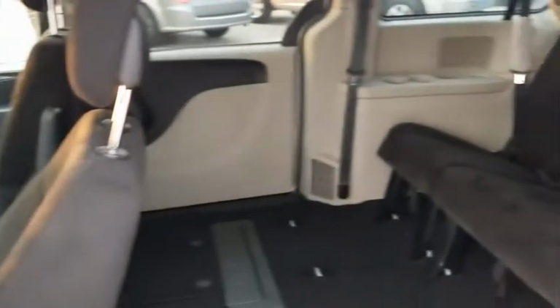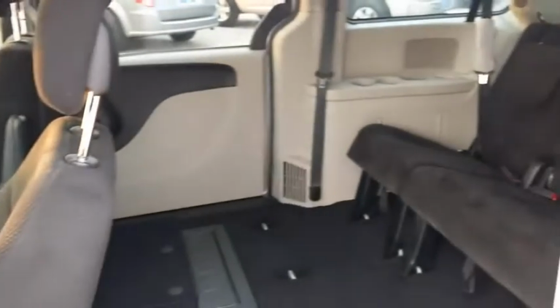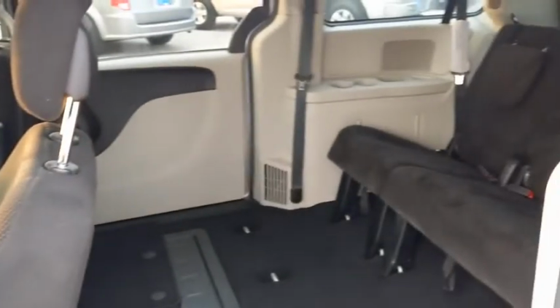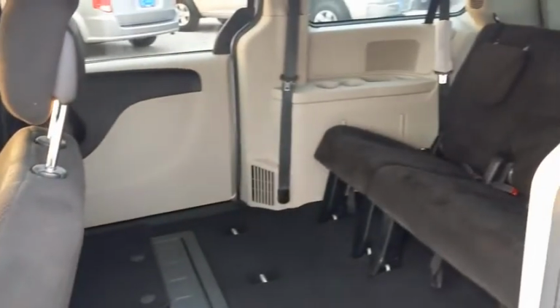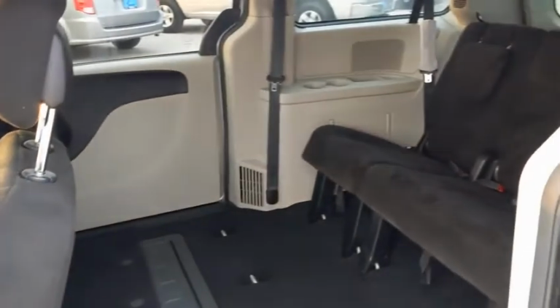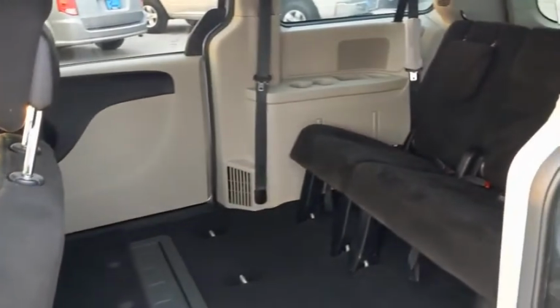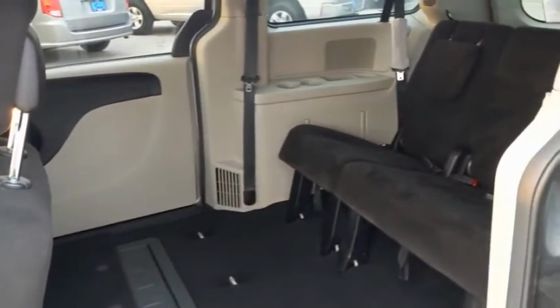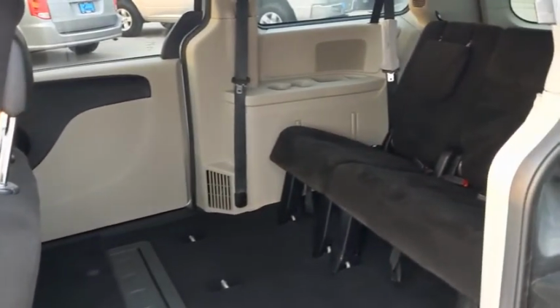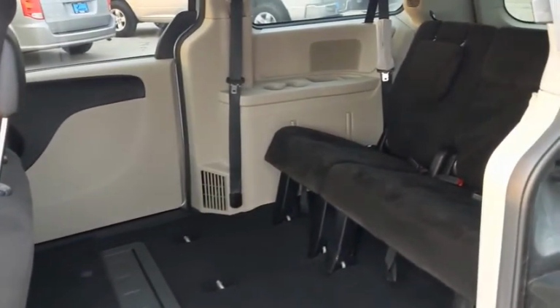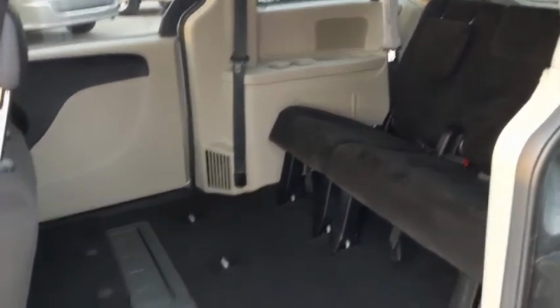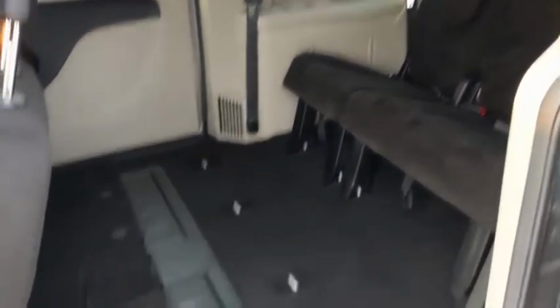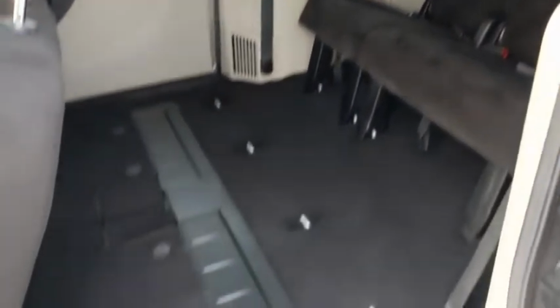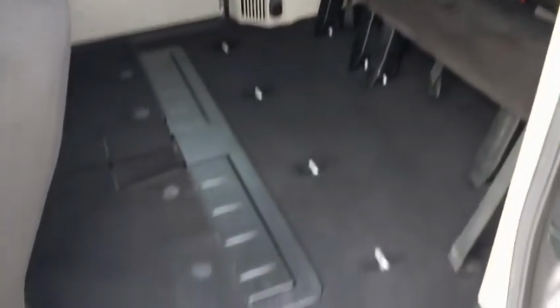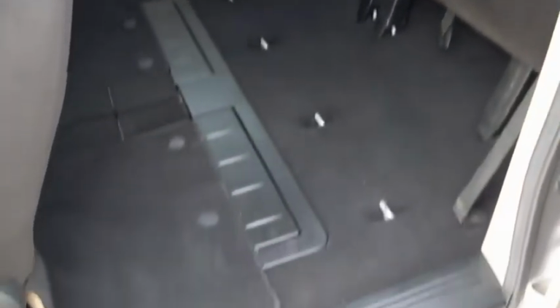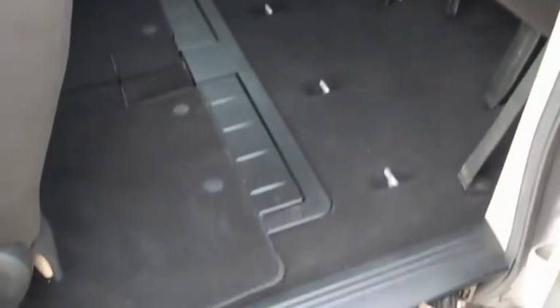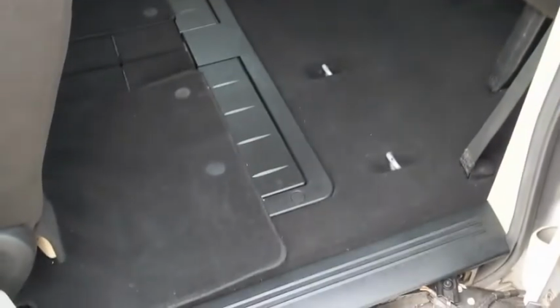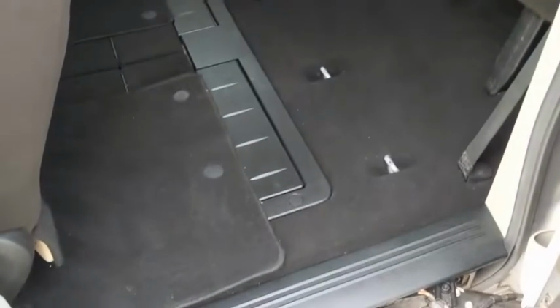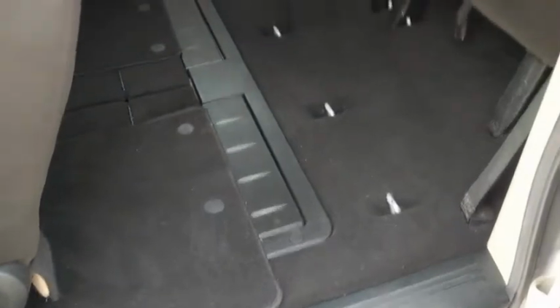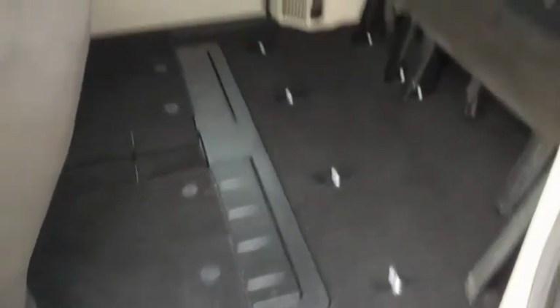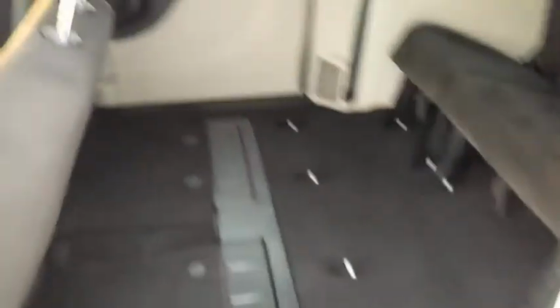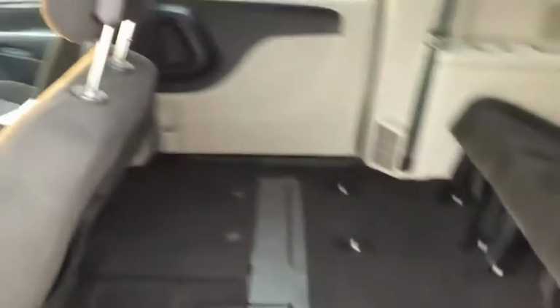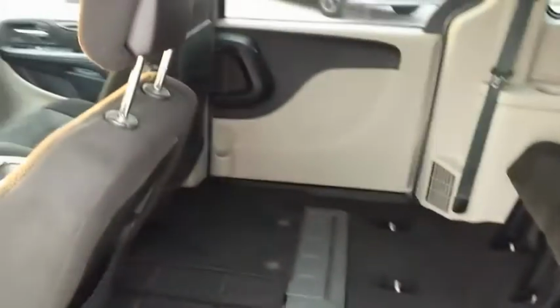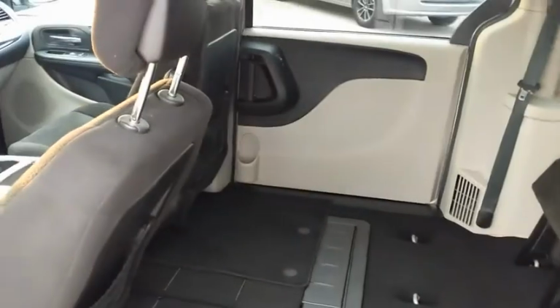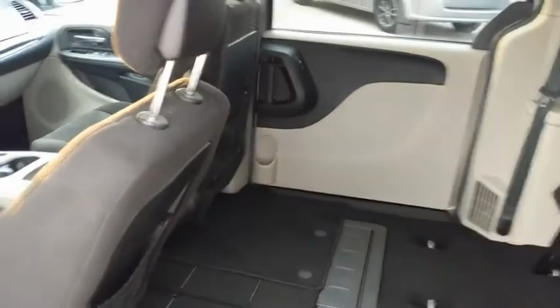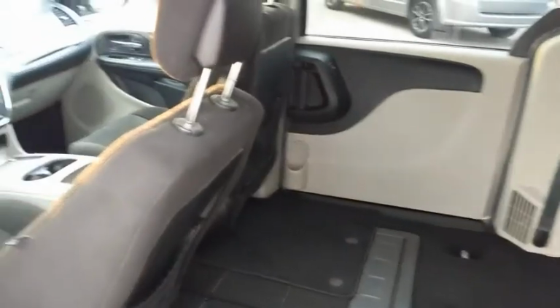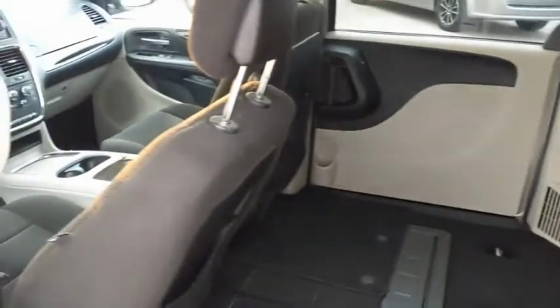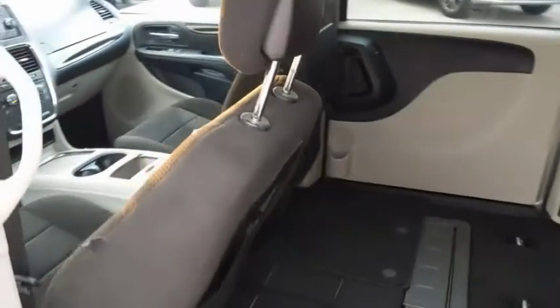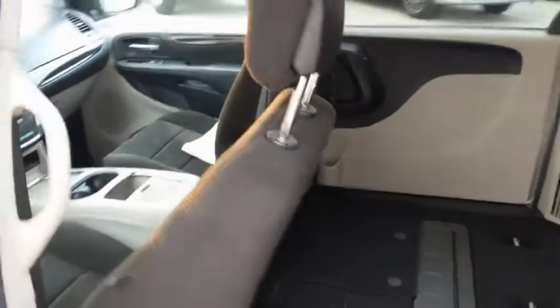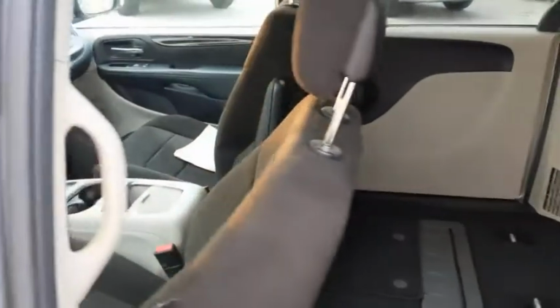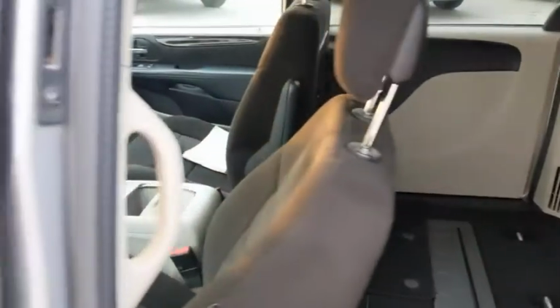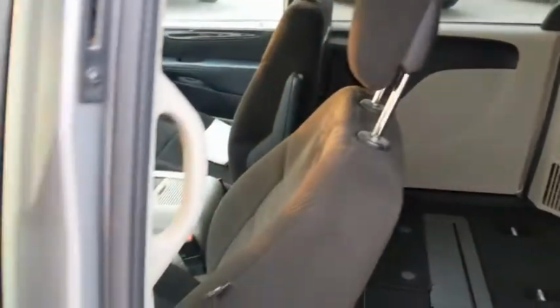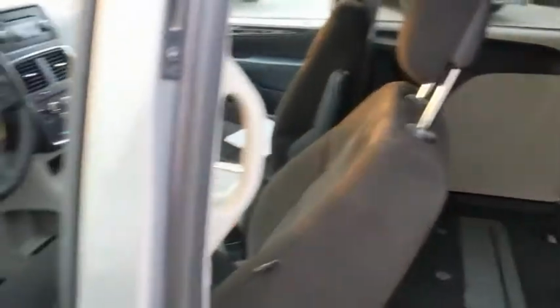Rear Defrost, AM-FM Stereo Radio, Front Wheel Drive, Power Windows, CD Player, MP3 Player, and Child Safety Locks.